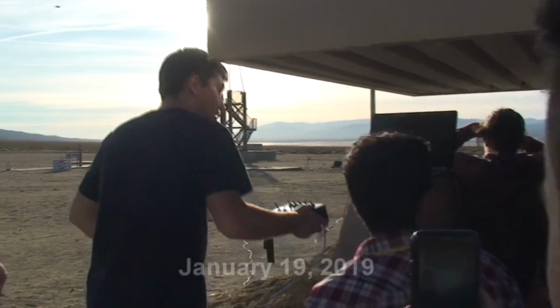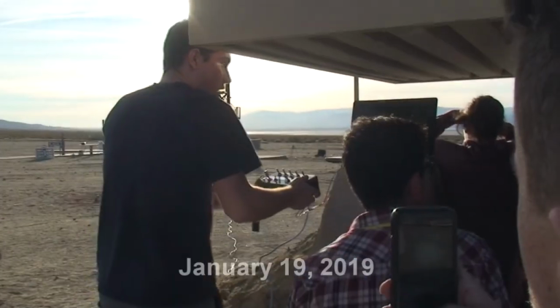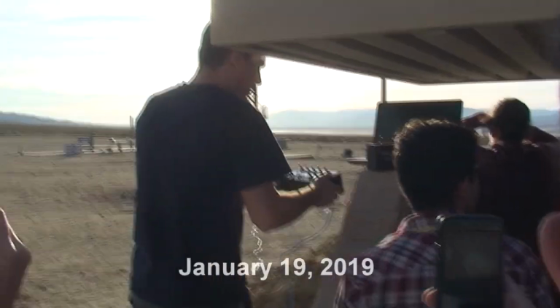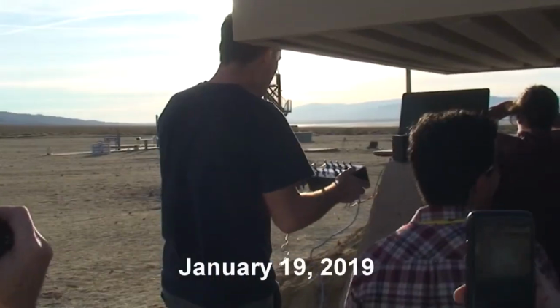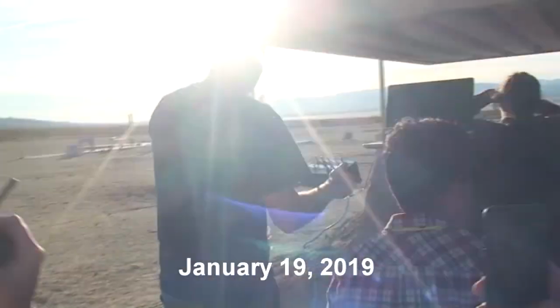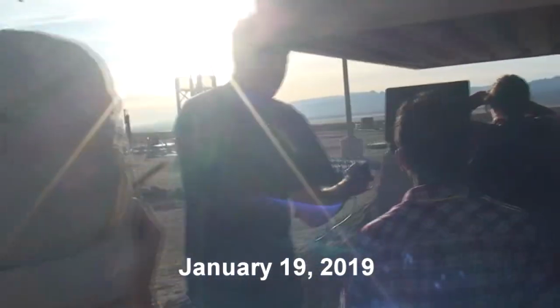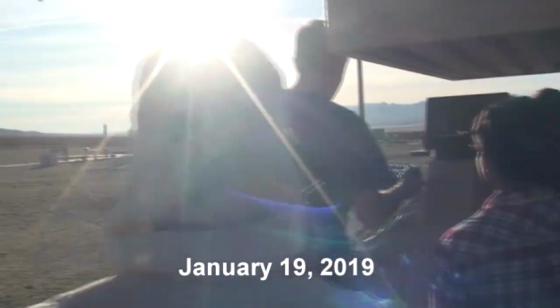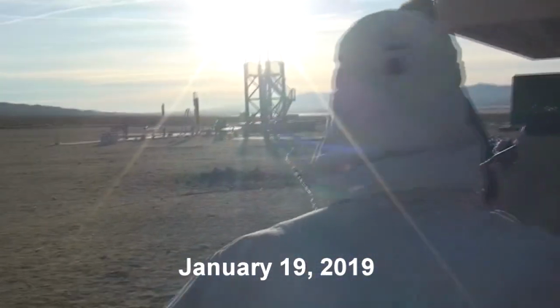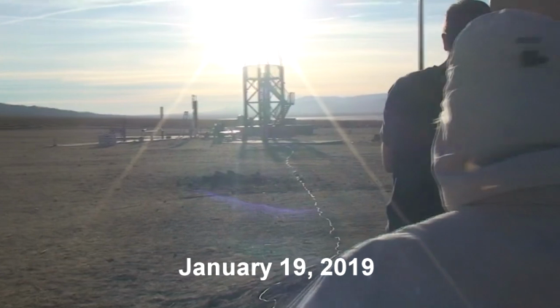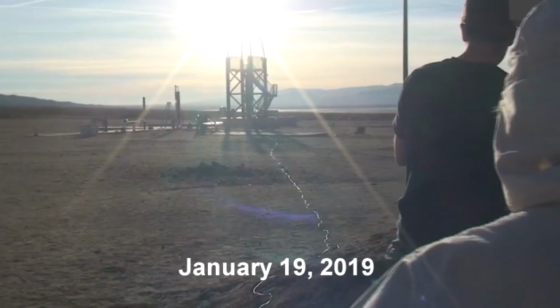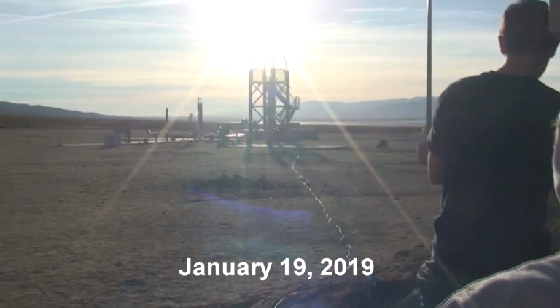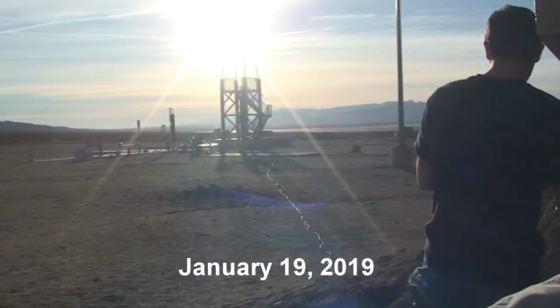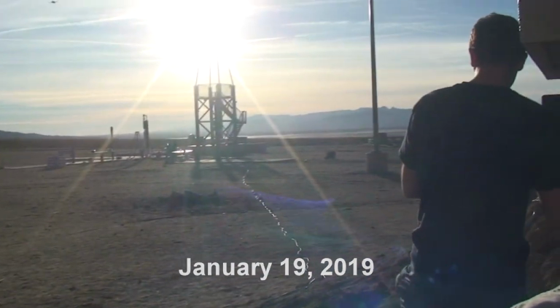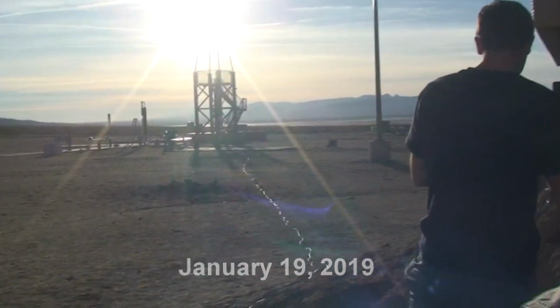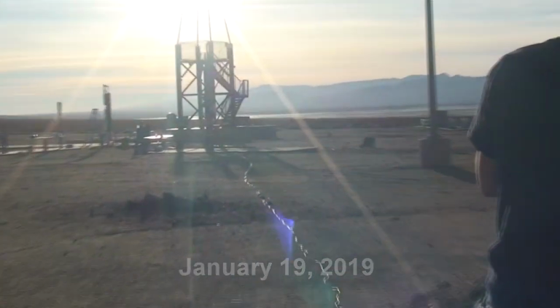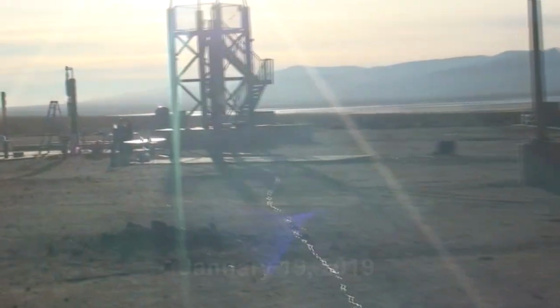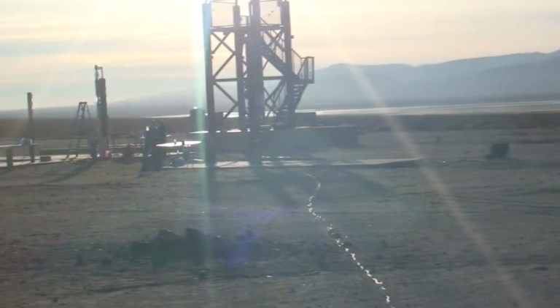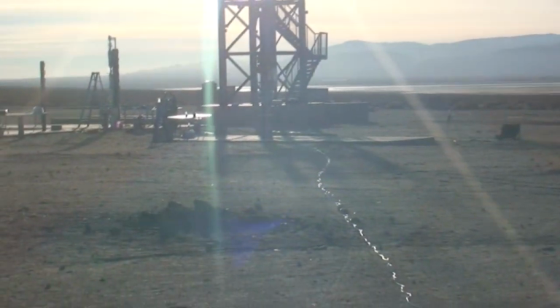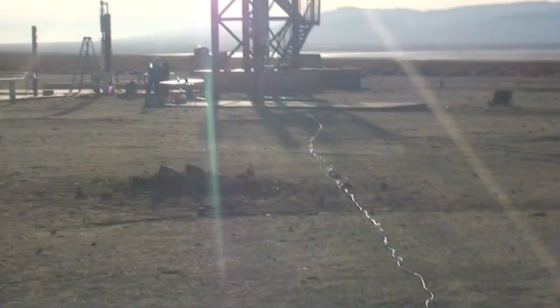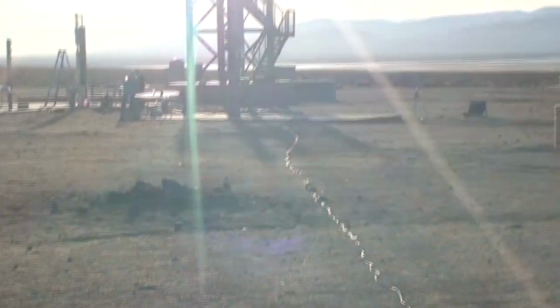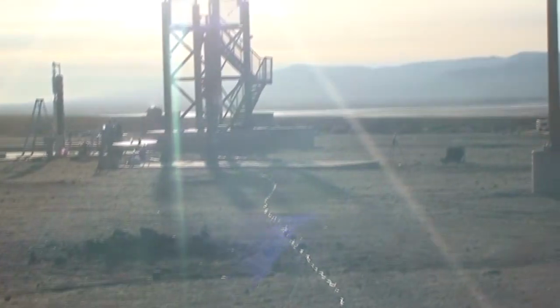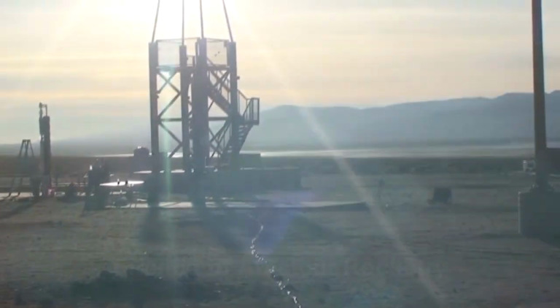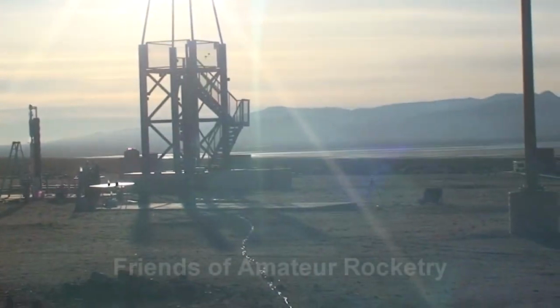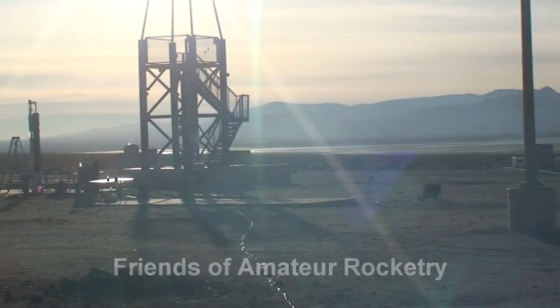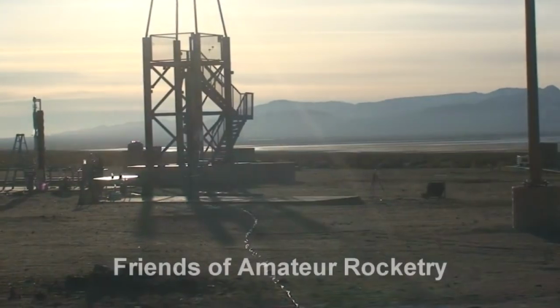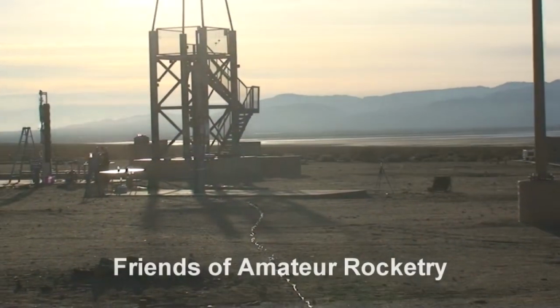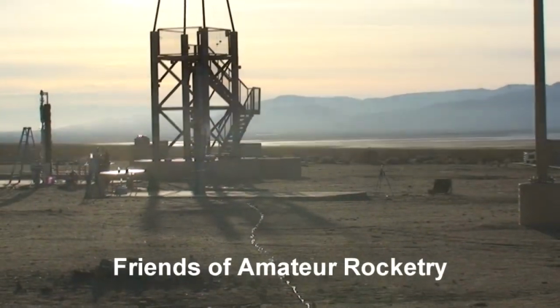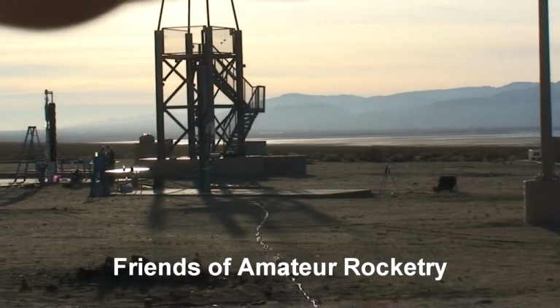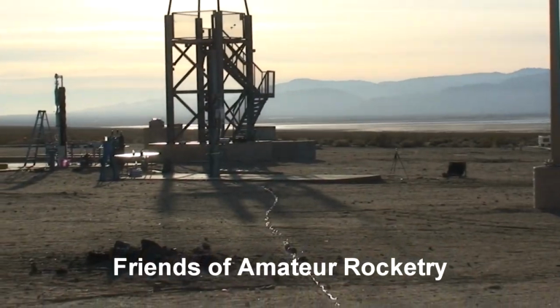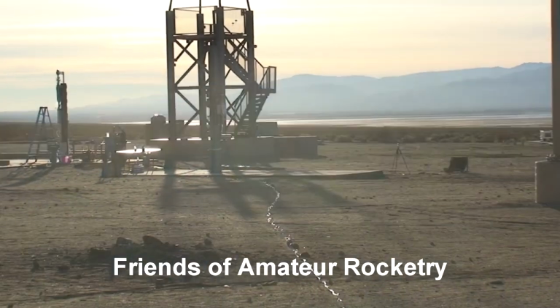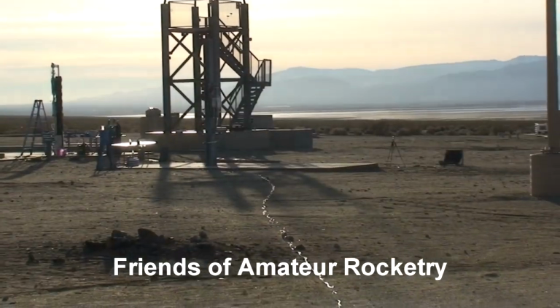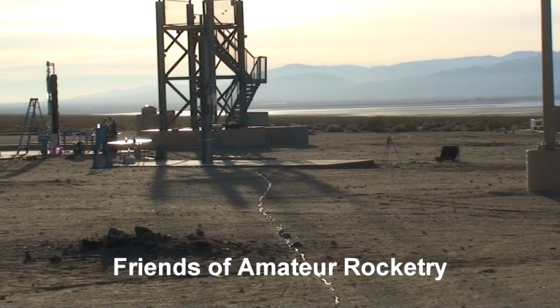On the extra-large I-beam, we have Sam Austin's Hercules II liquid bipropellant rocket engine, burning kerosene and liquid oxygen propellants at a chamber pressure of 600 psi for a designed thrust level of 1,500 pounds.